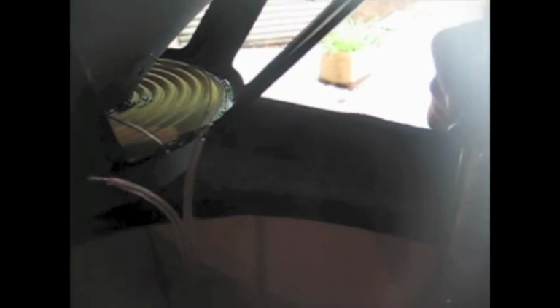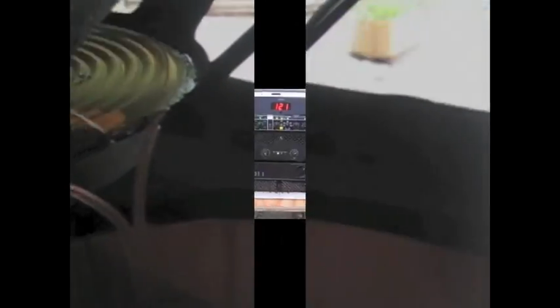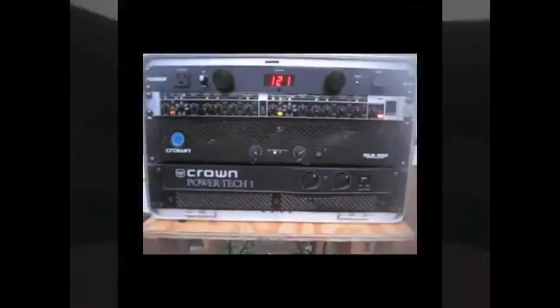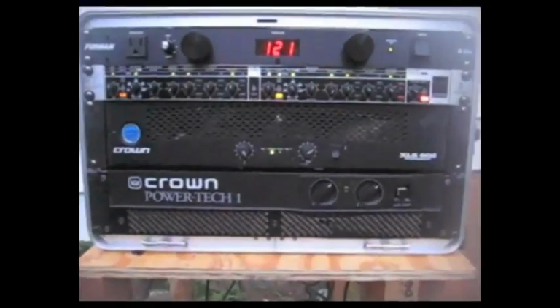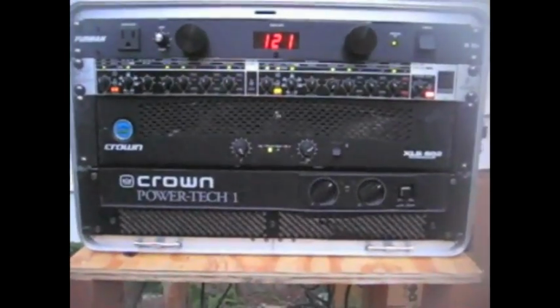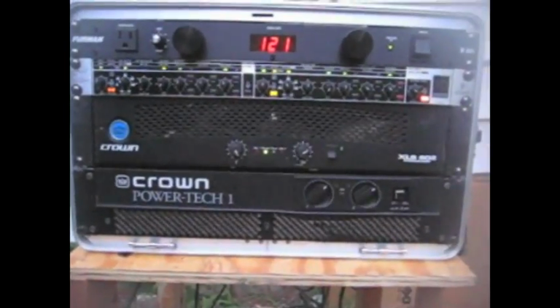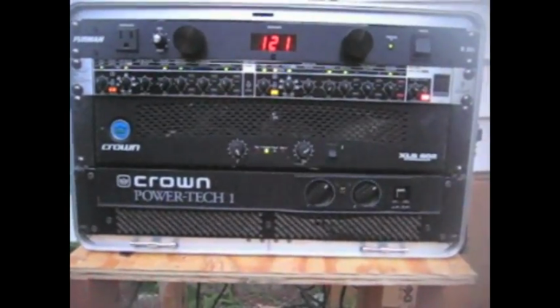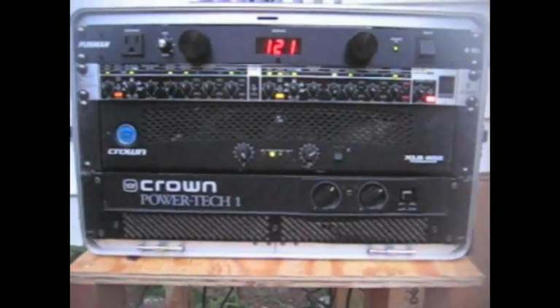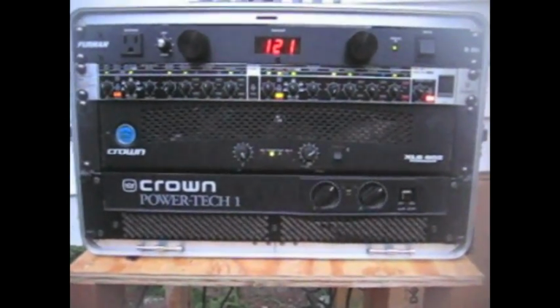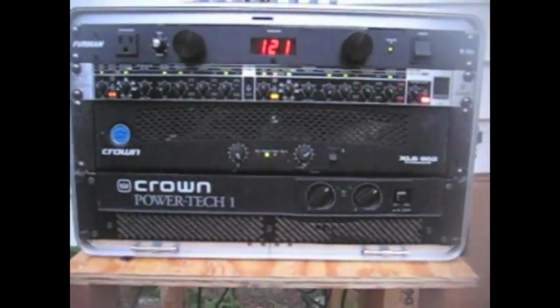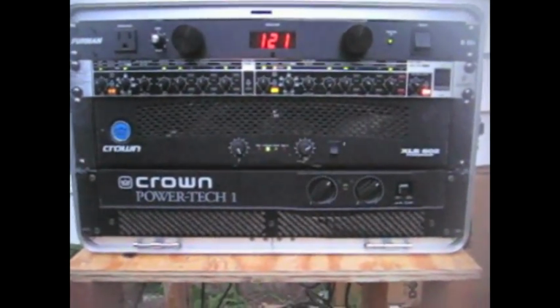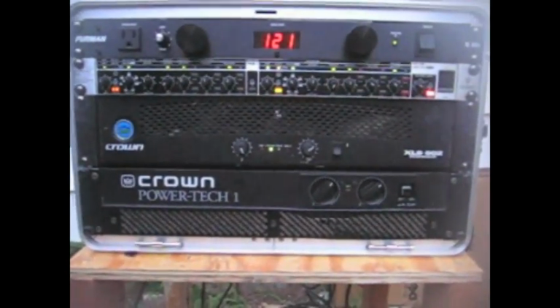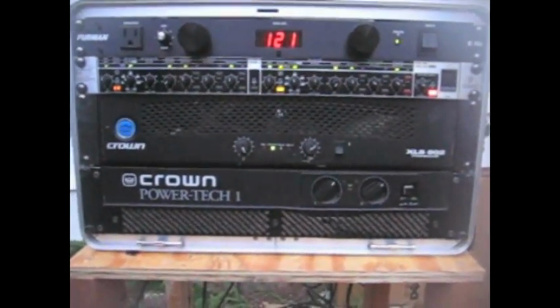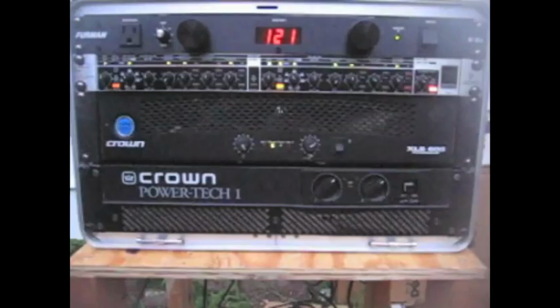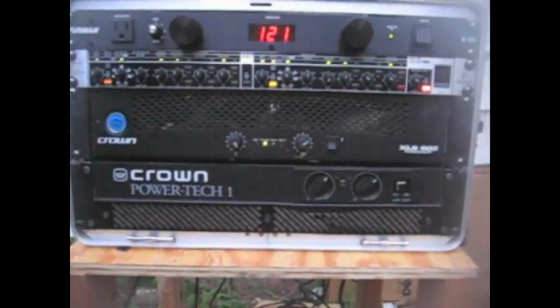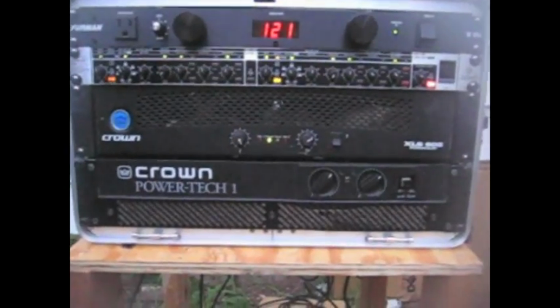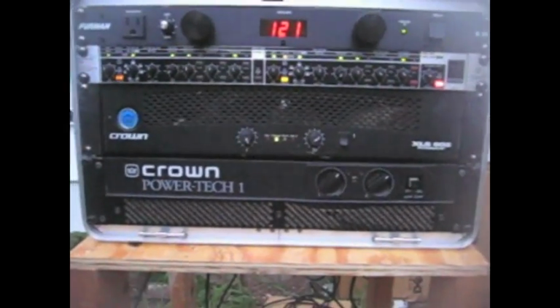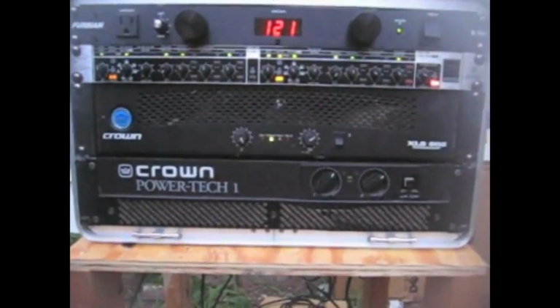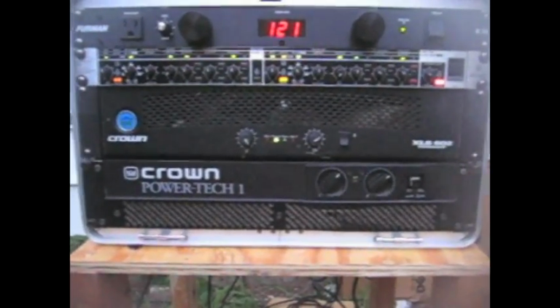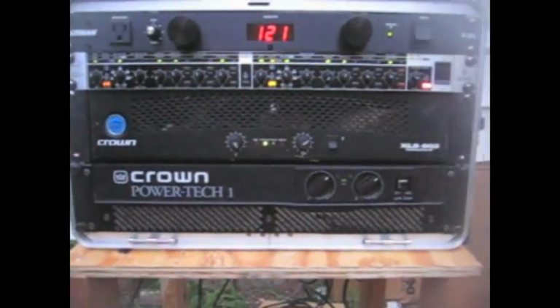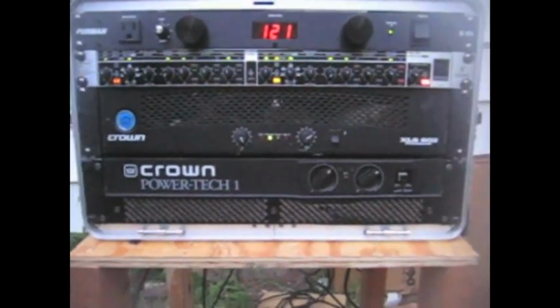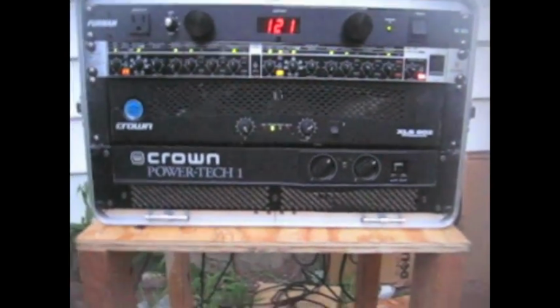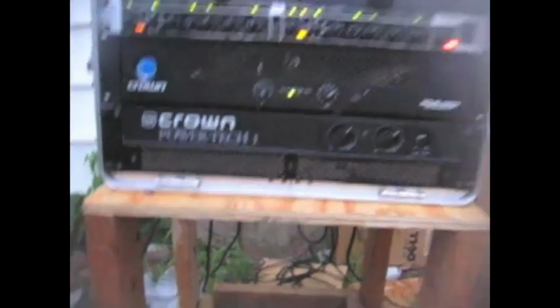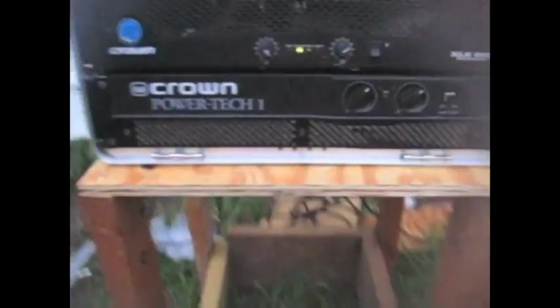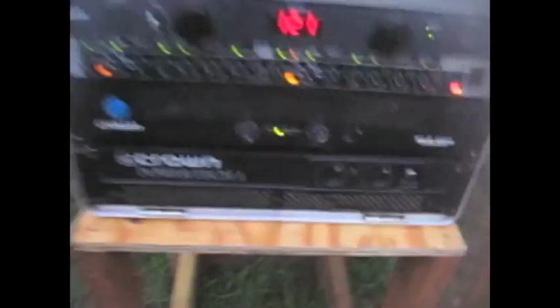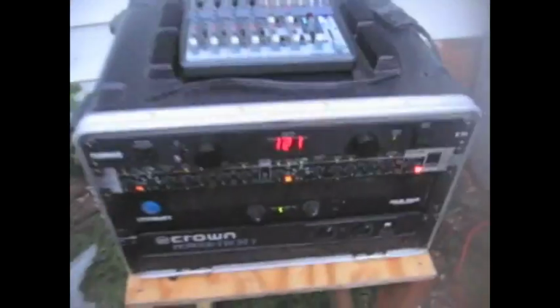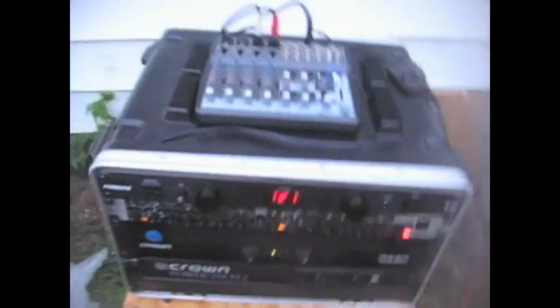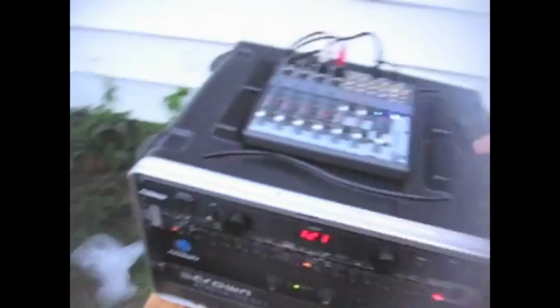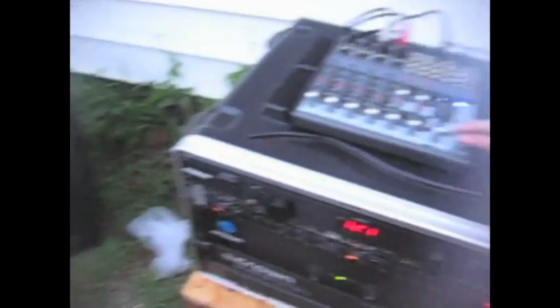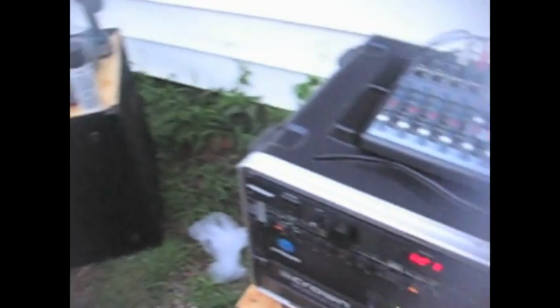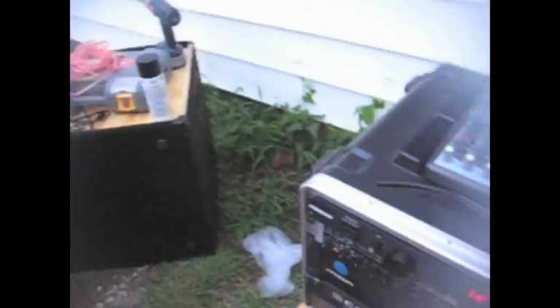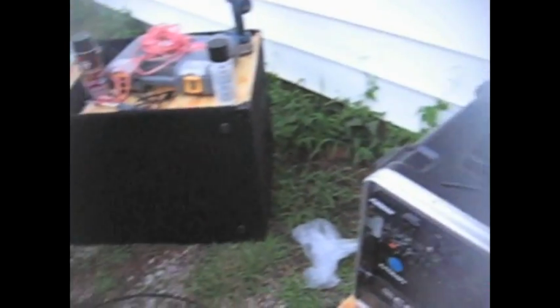There it is. So right now this is only 600 watts RMS to one speaker. So here we go — that's cool. We'll be right back.